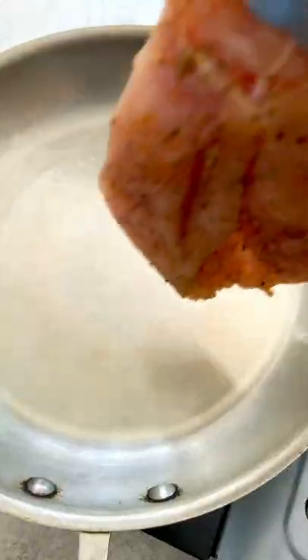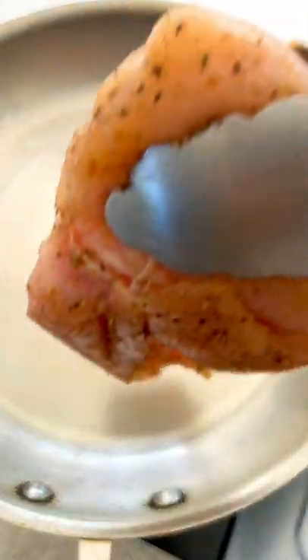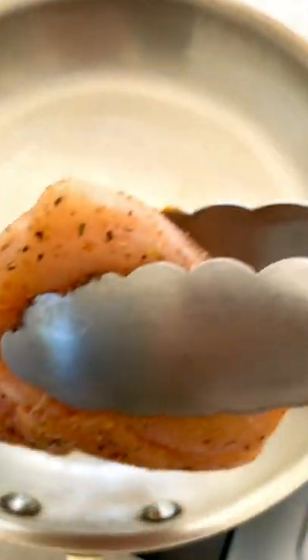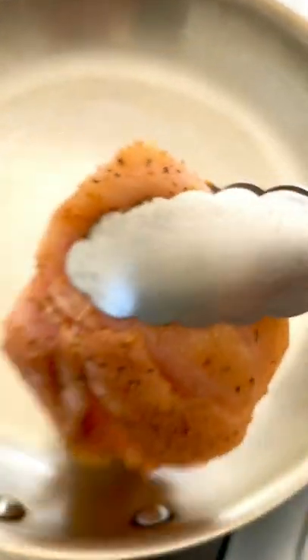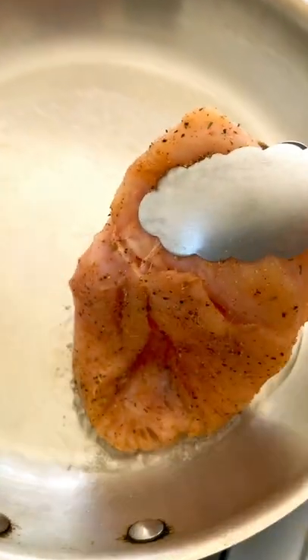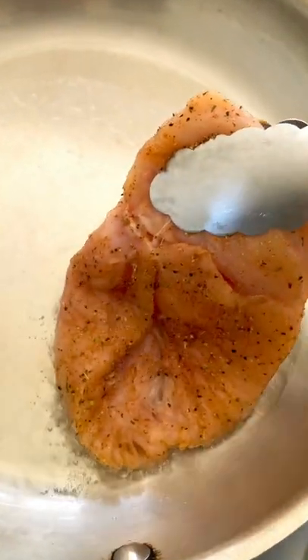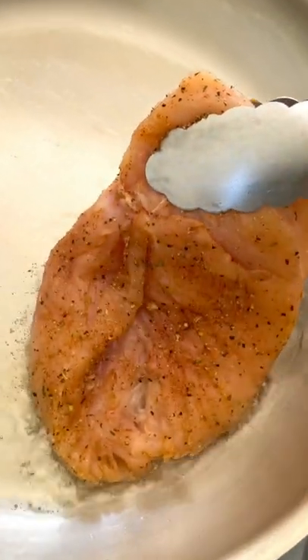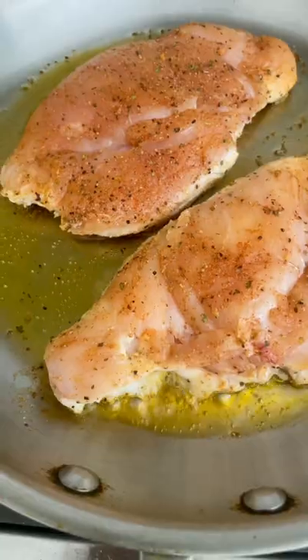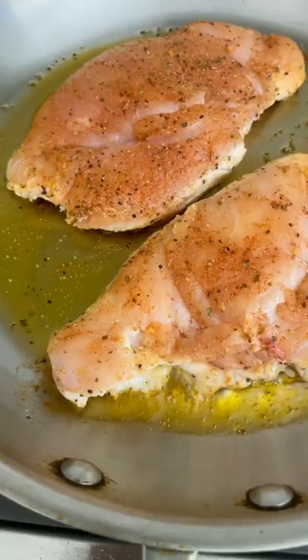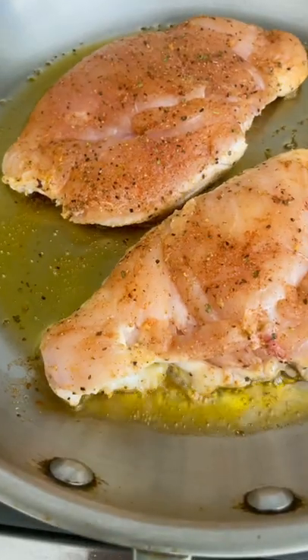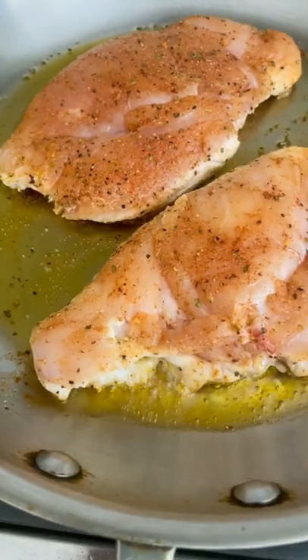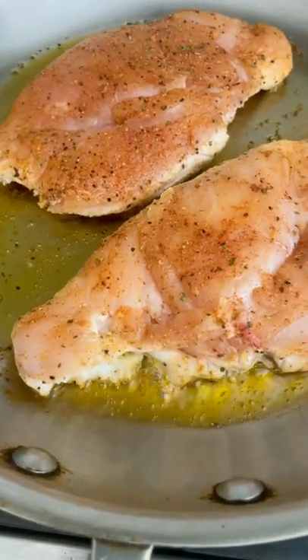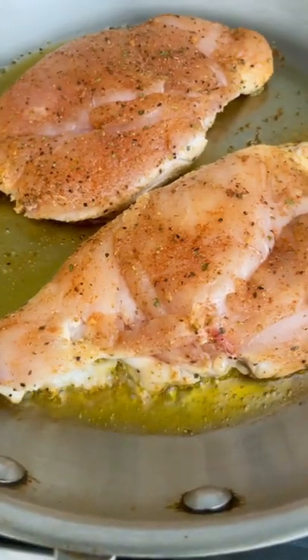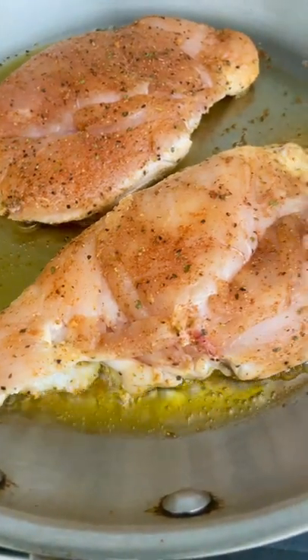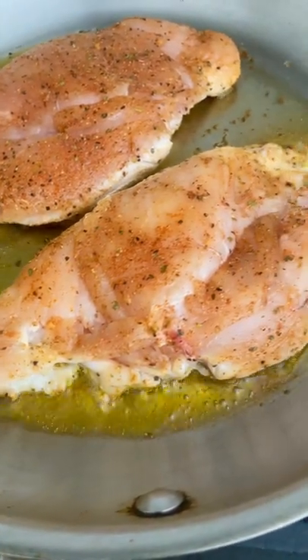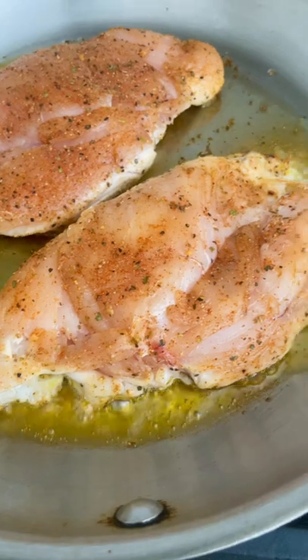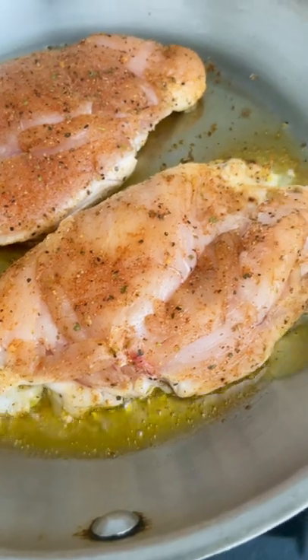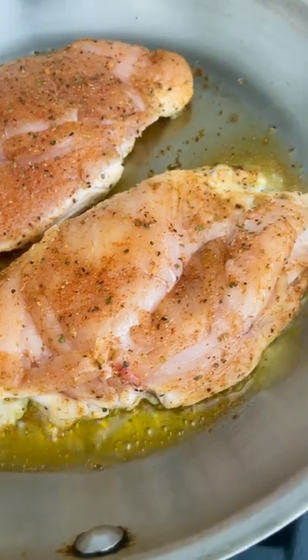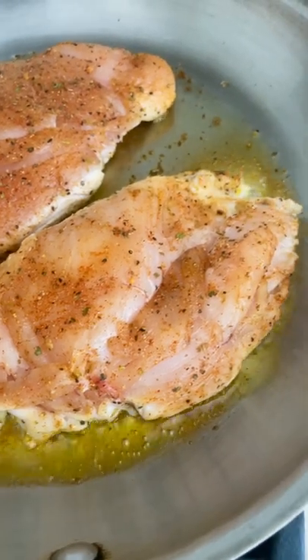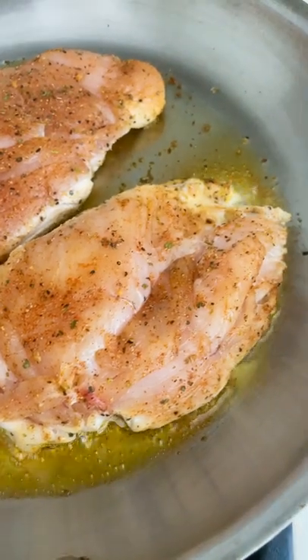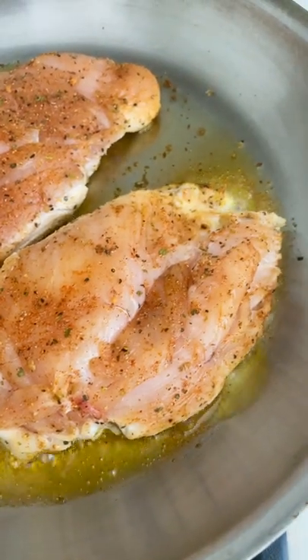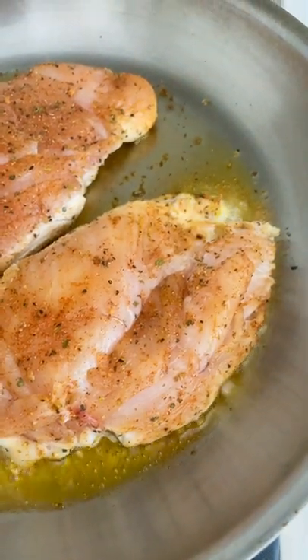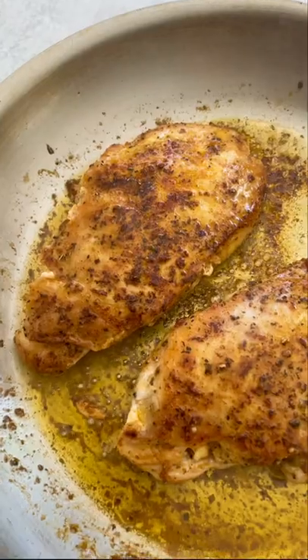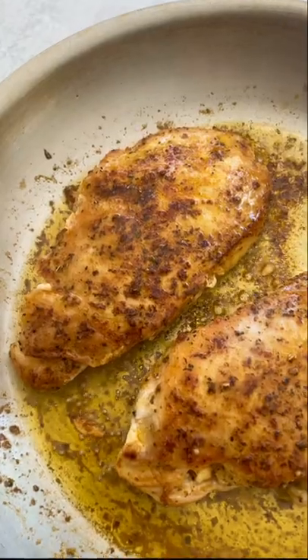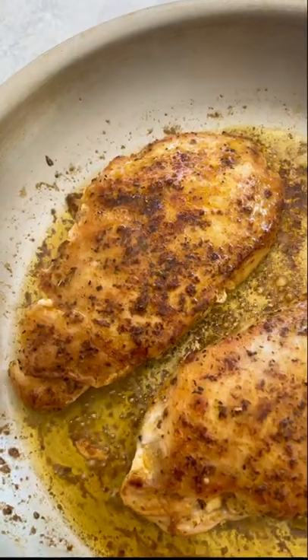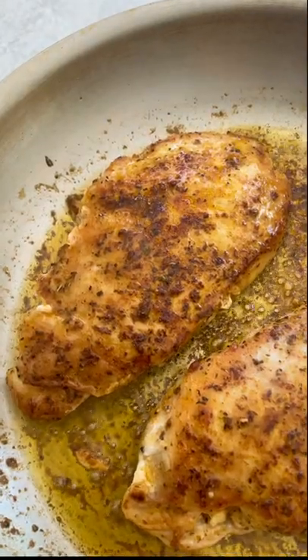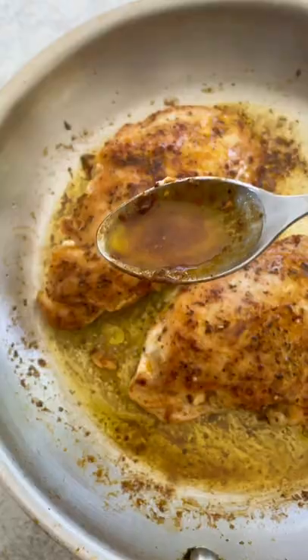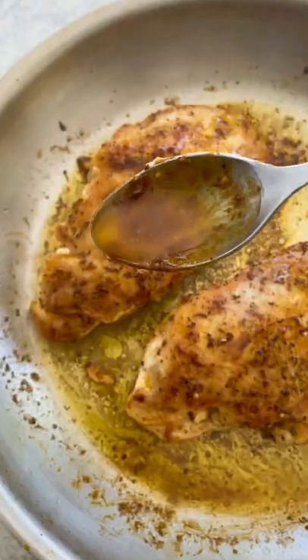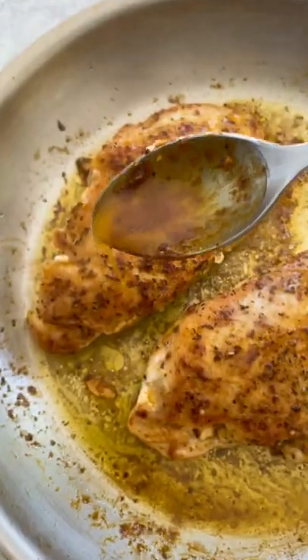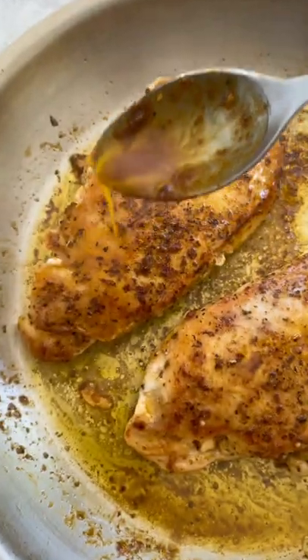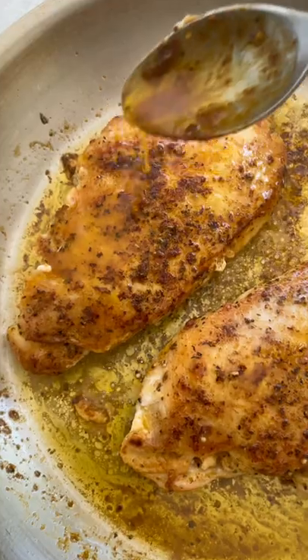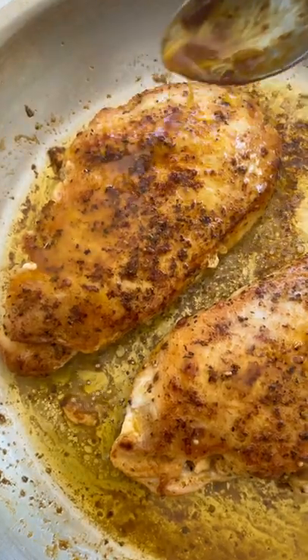Add the chicken. A golden crust is being formed, so let it do its thing. It's all about the butter baste.